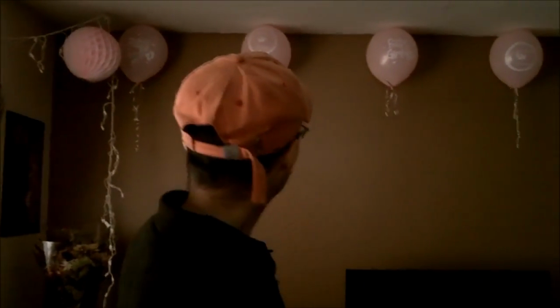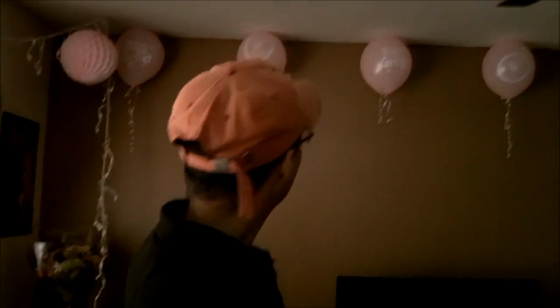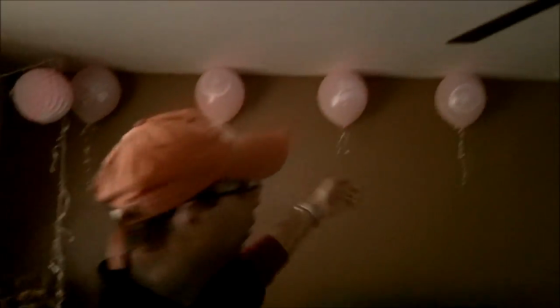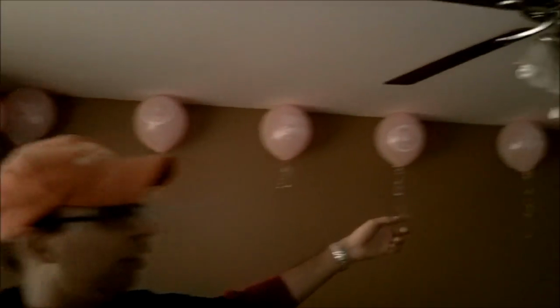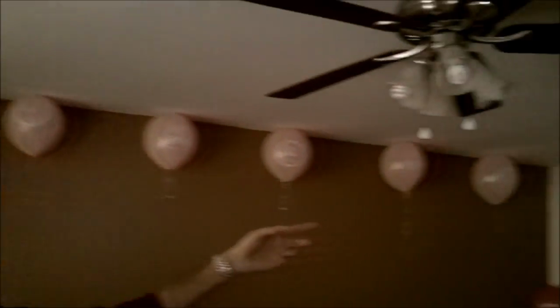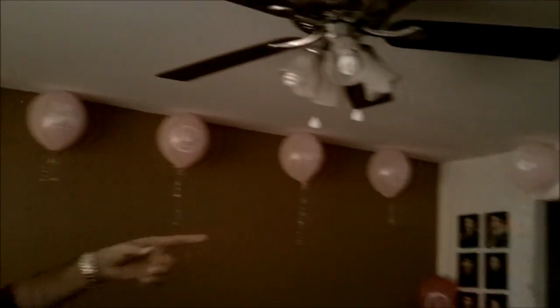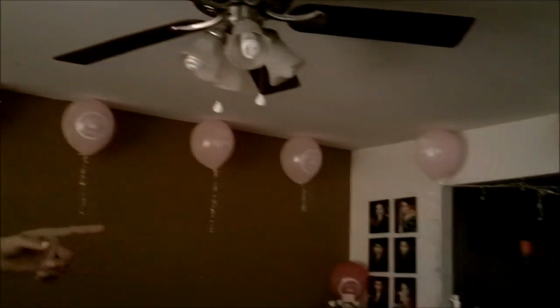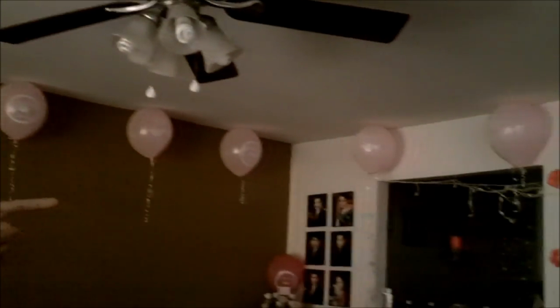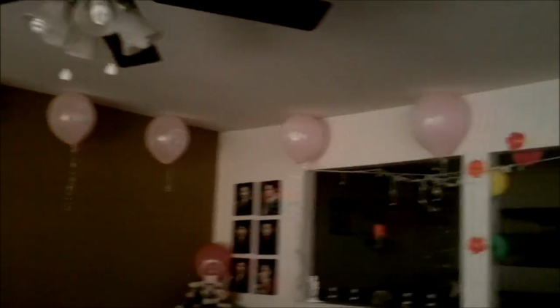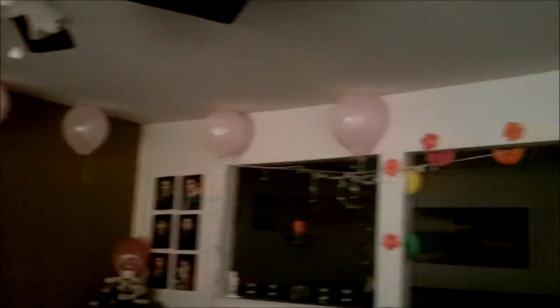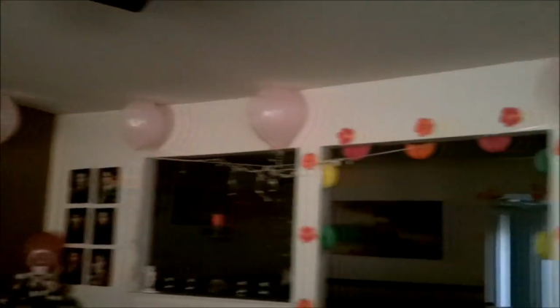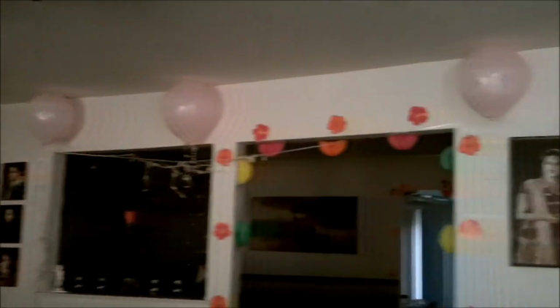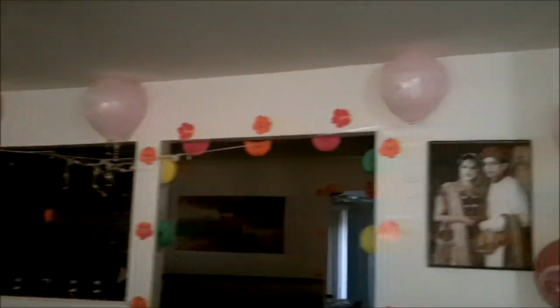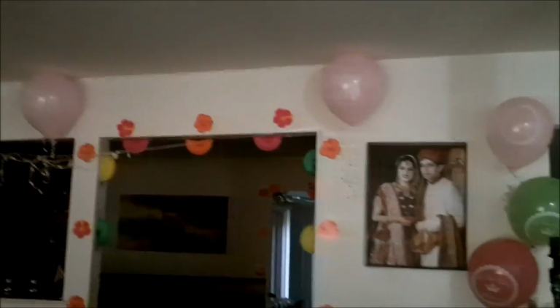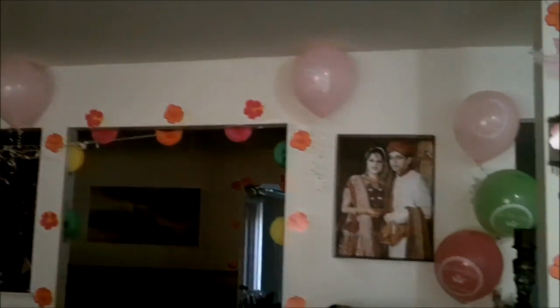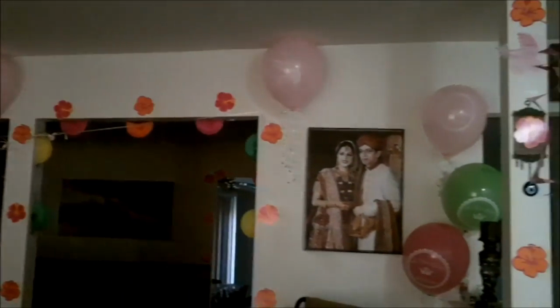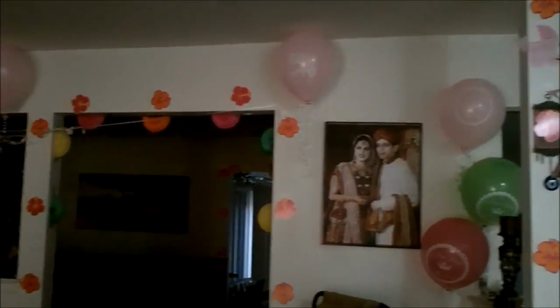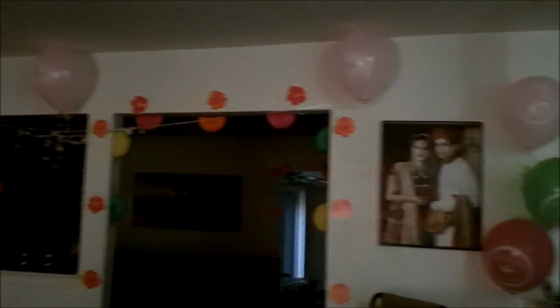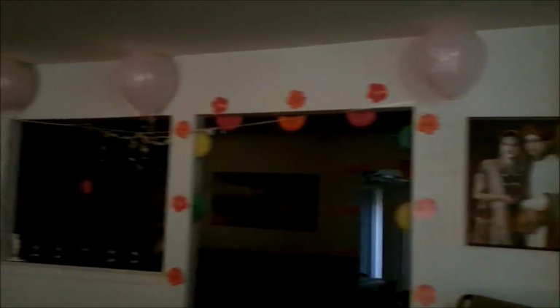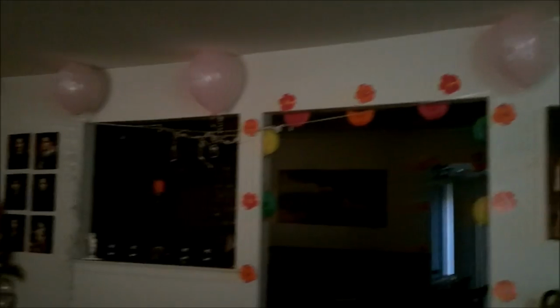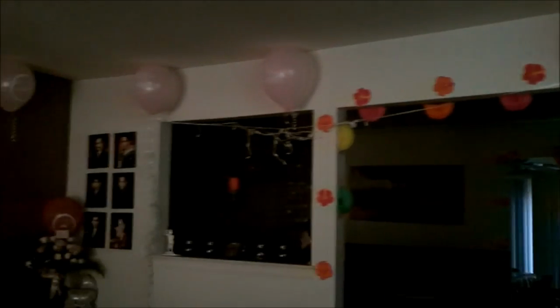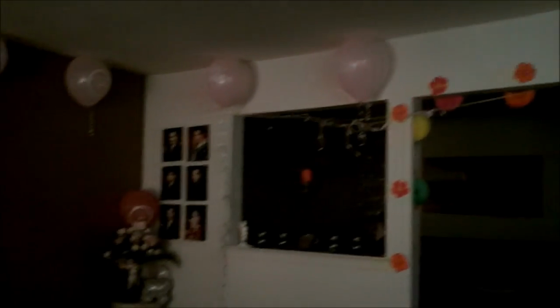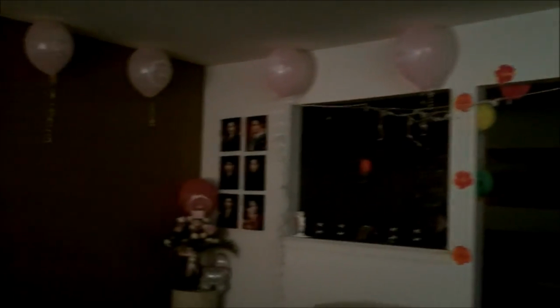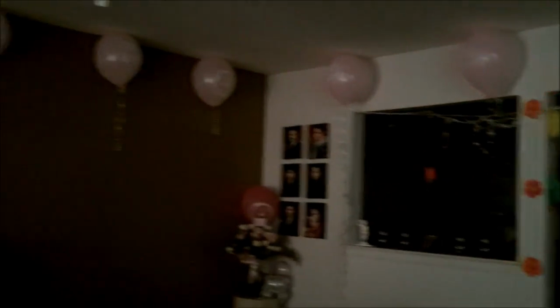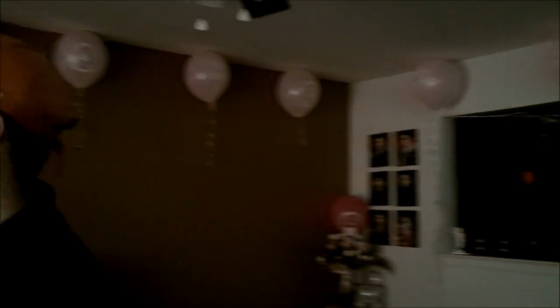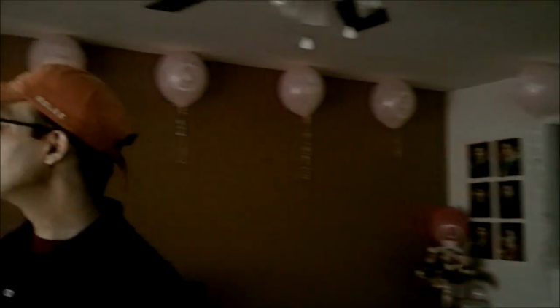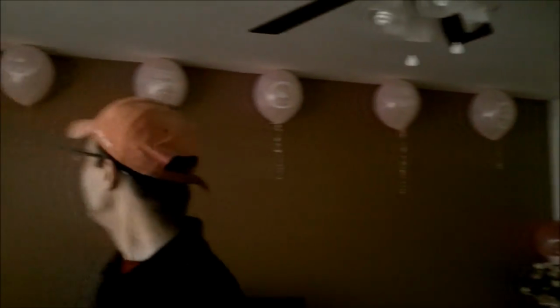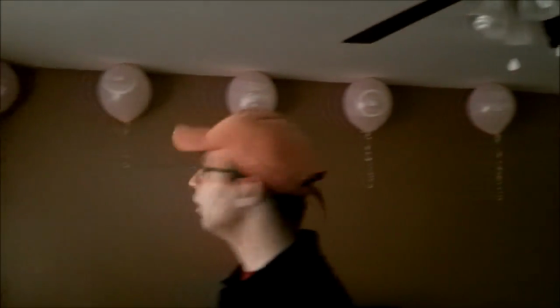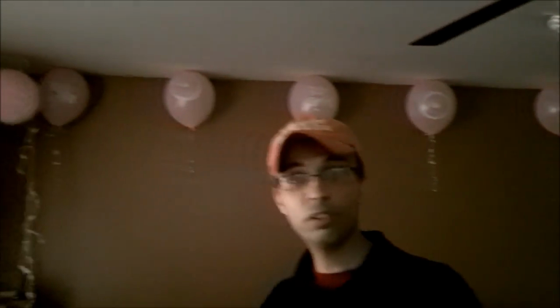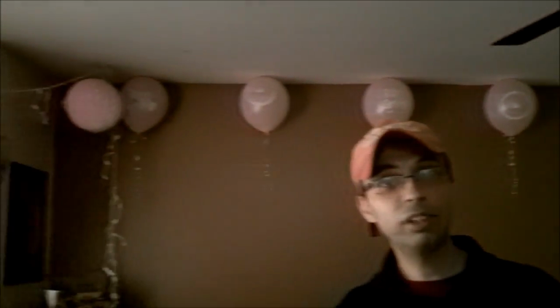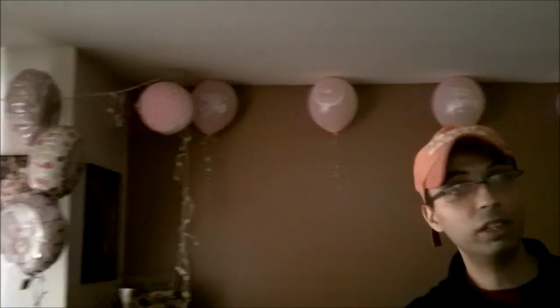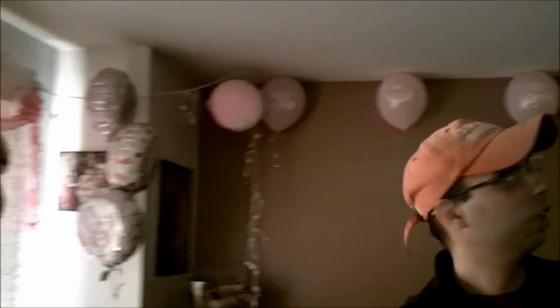You can see this is a nightmare for any photographer. There's just too much going on and there's no light here.